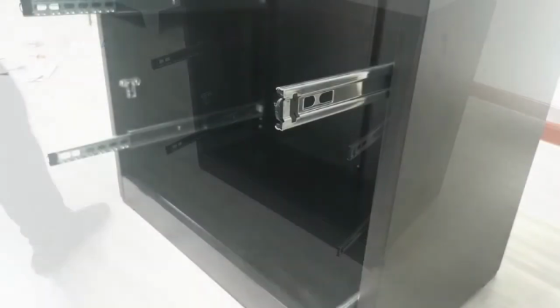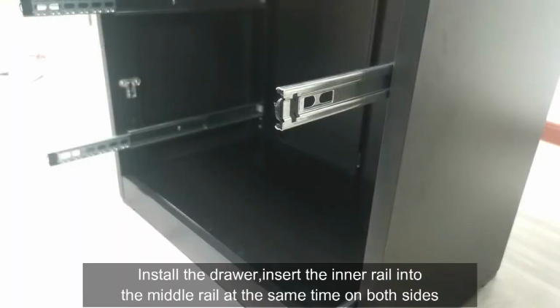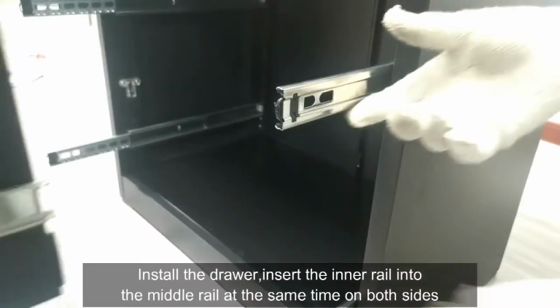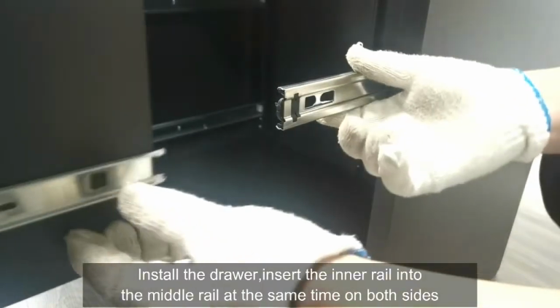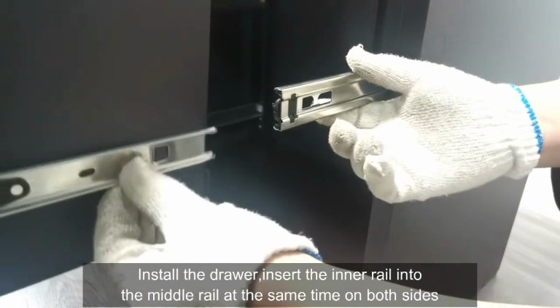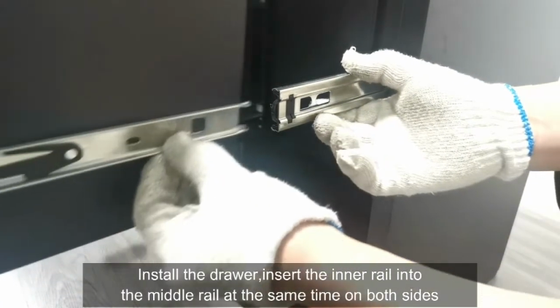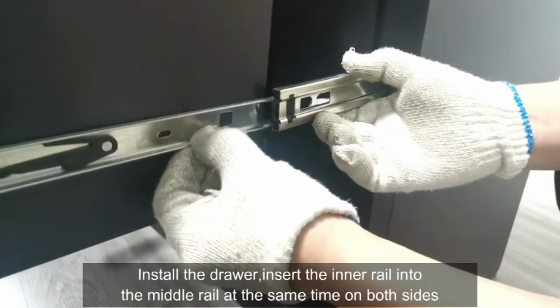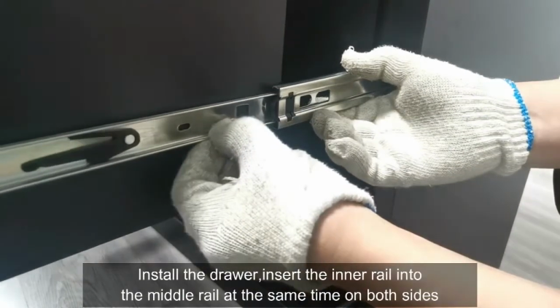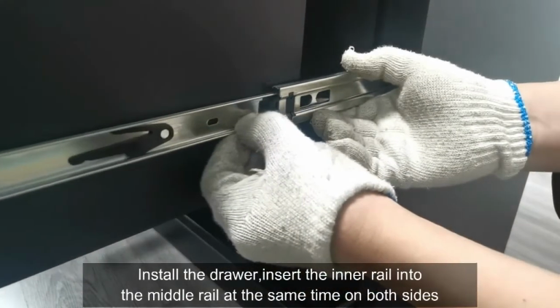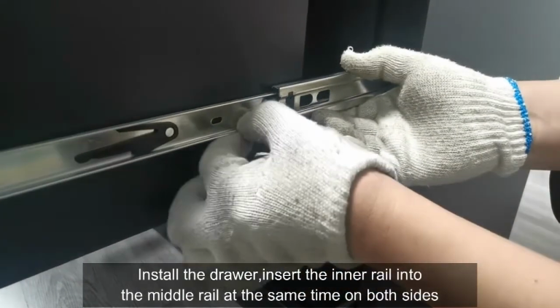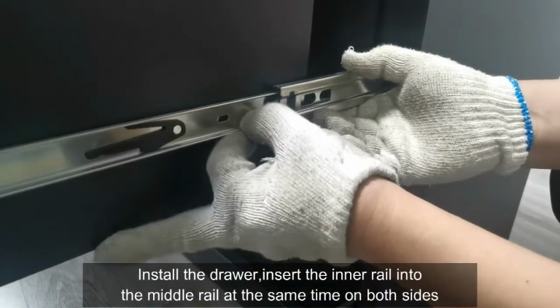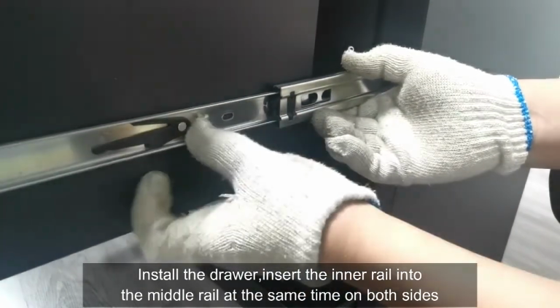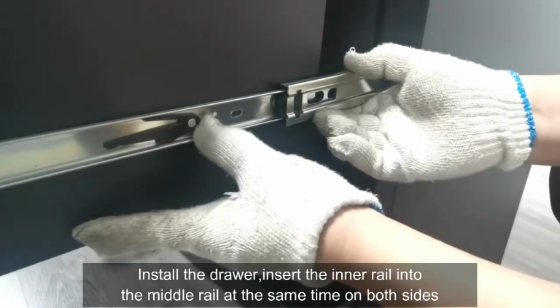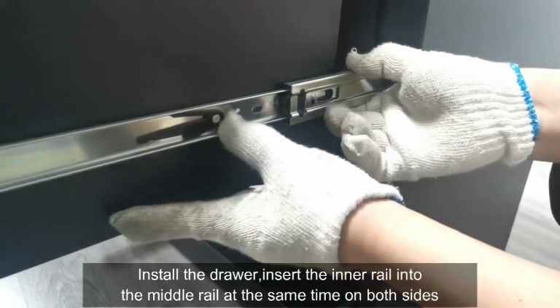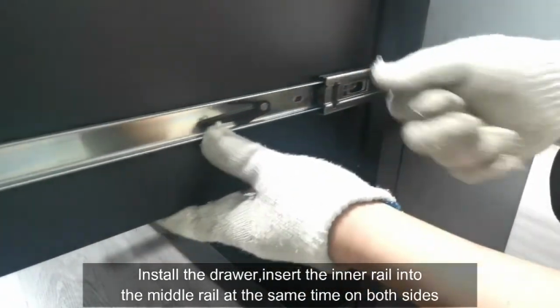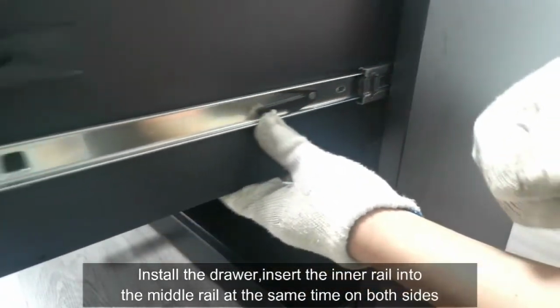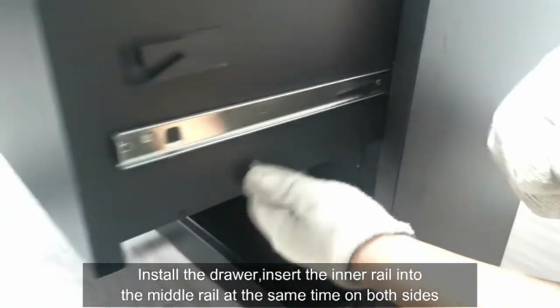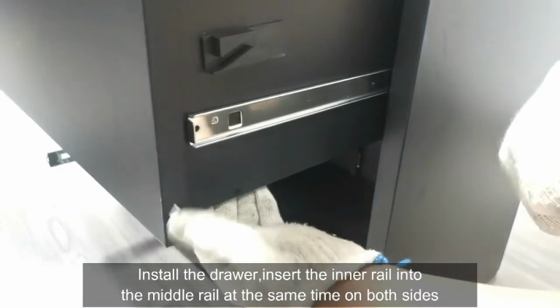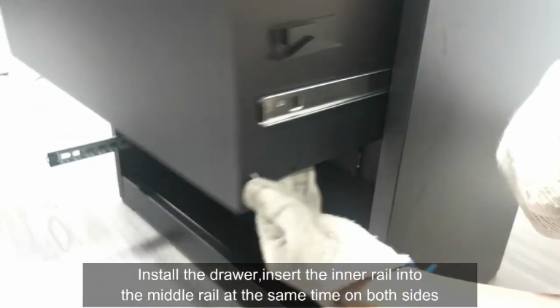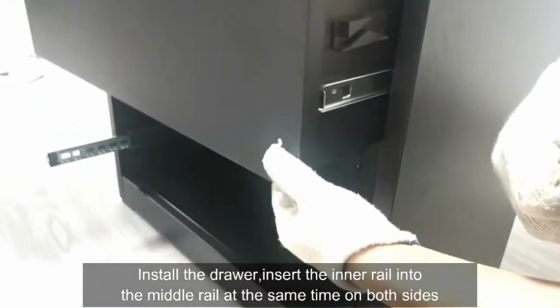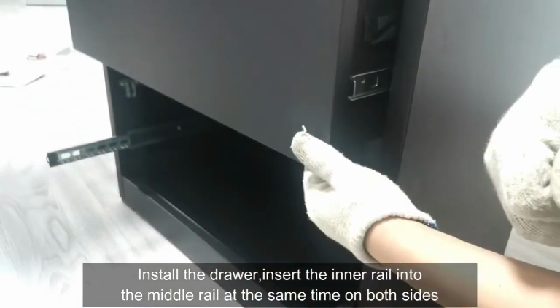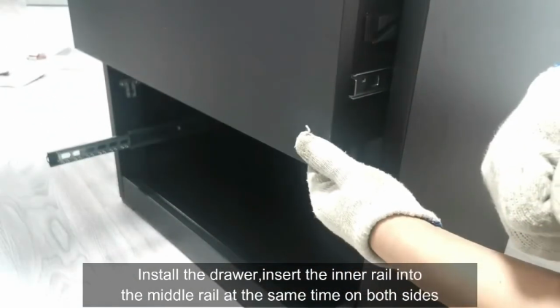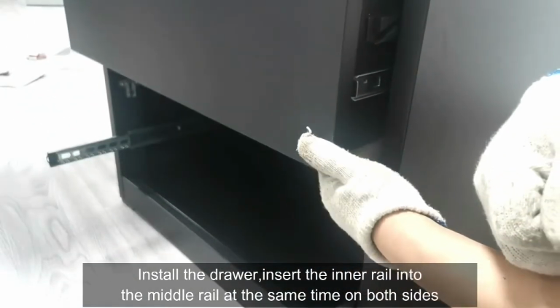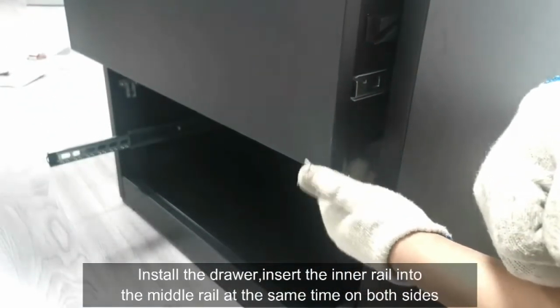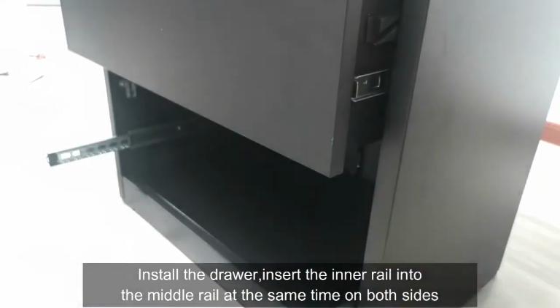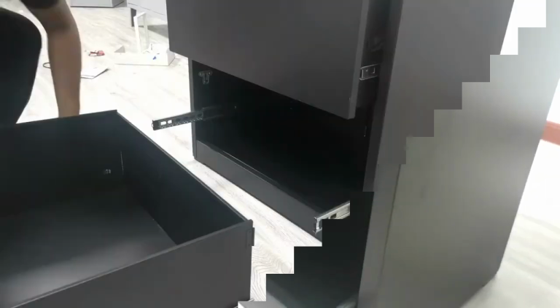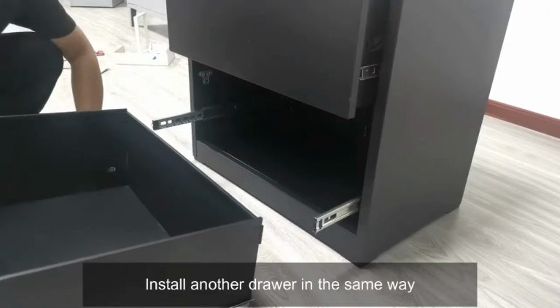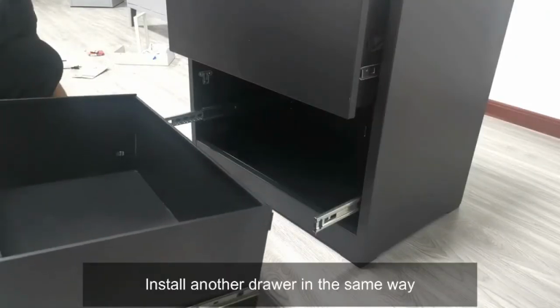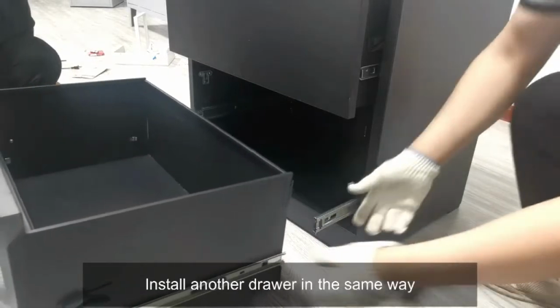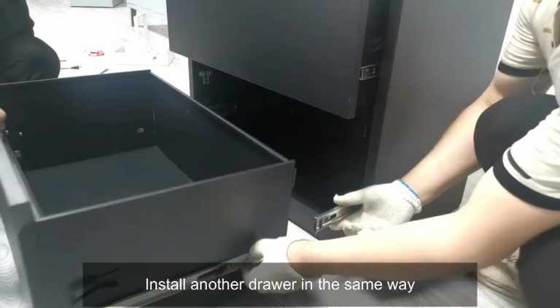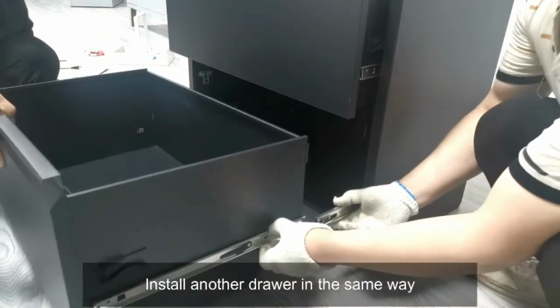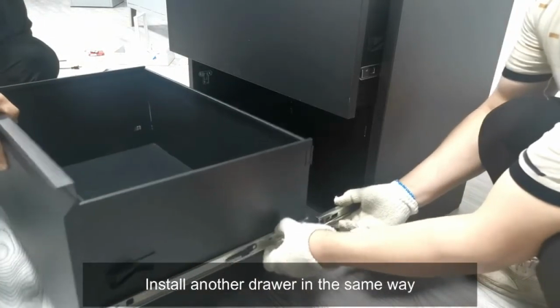Install the drawer by inserting the inner rail into the middle rail at the same time on both sides. Install the remaining drawers in the same way.